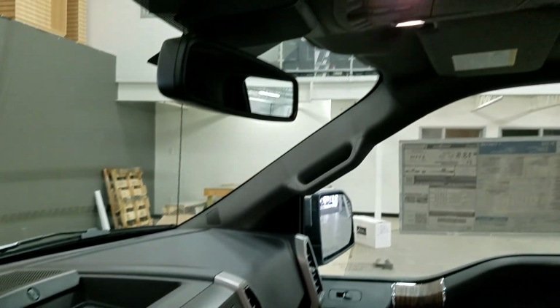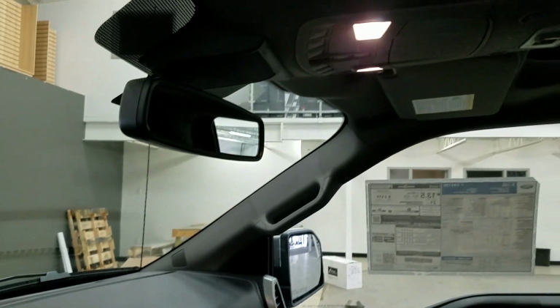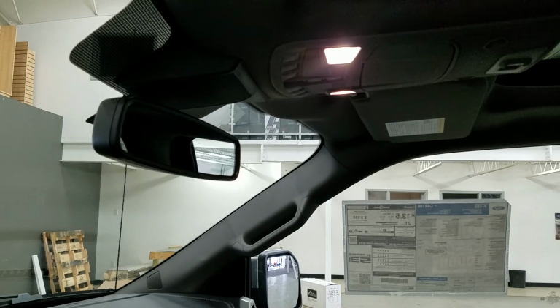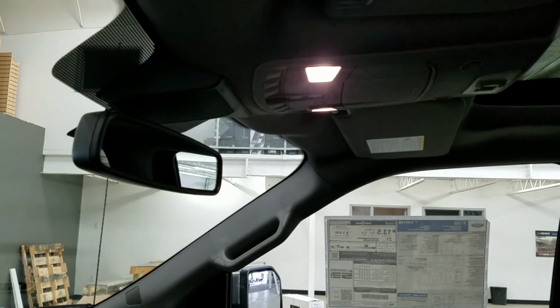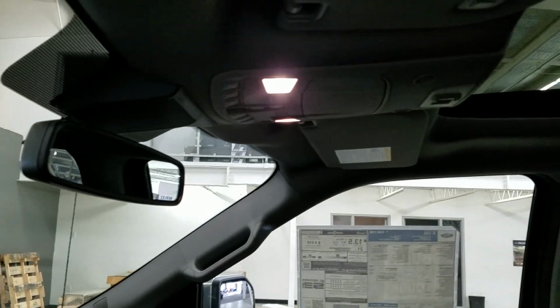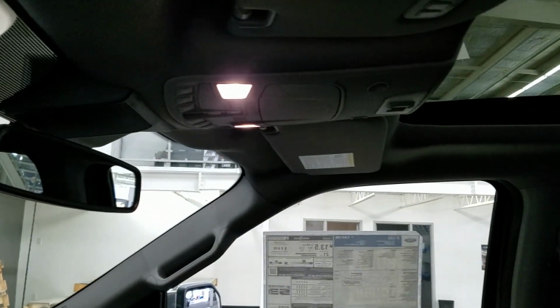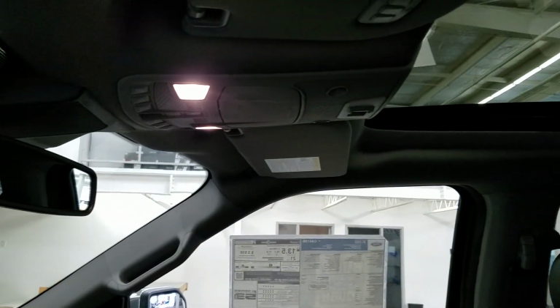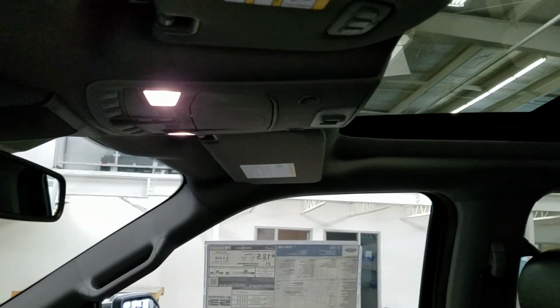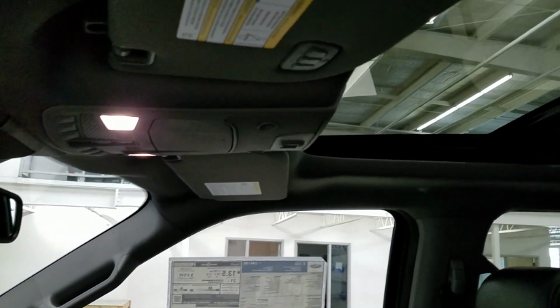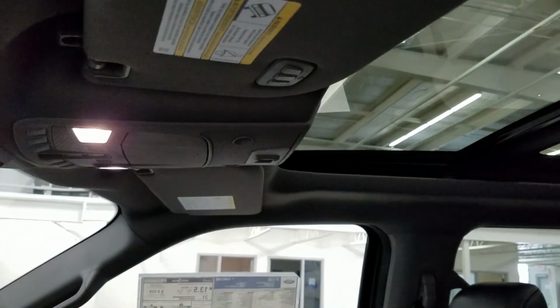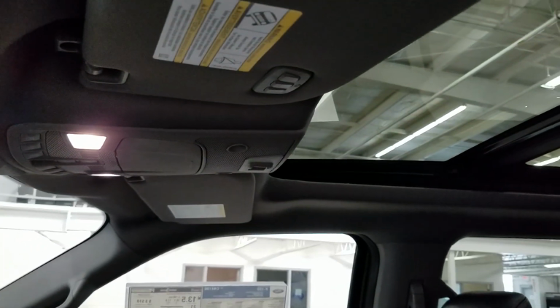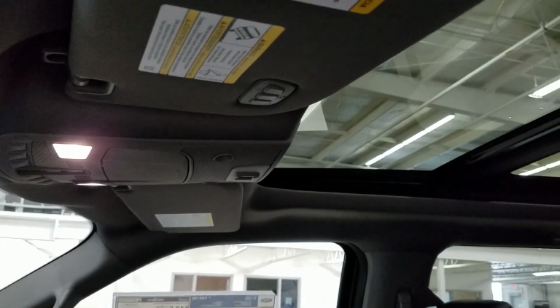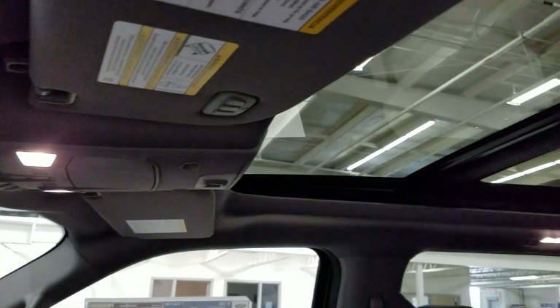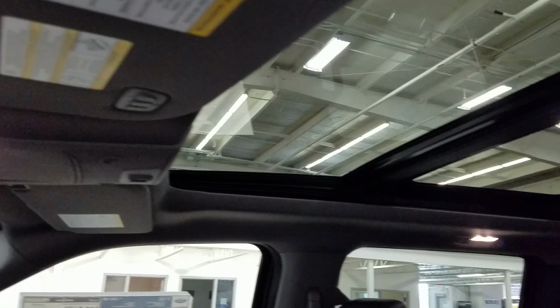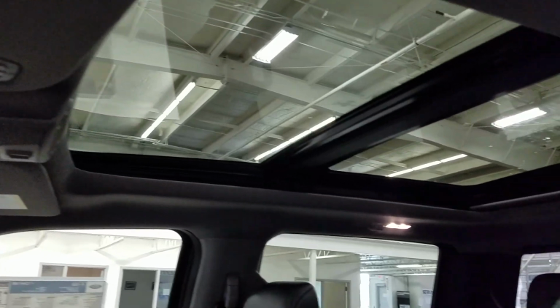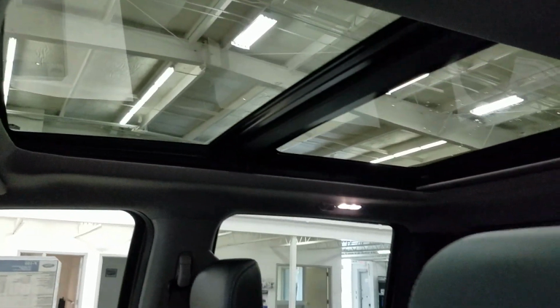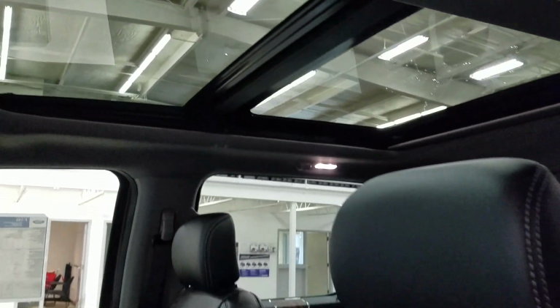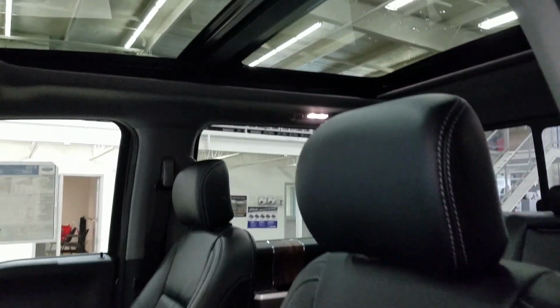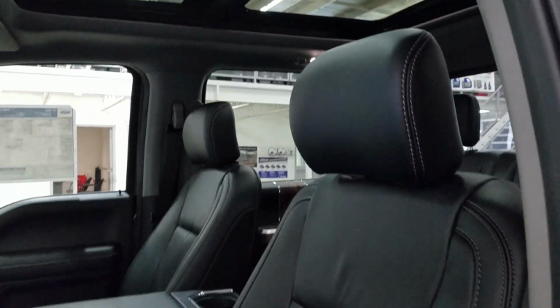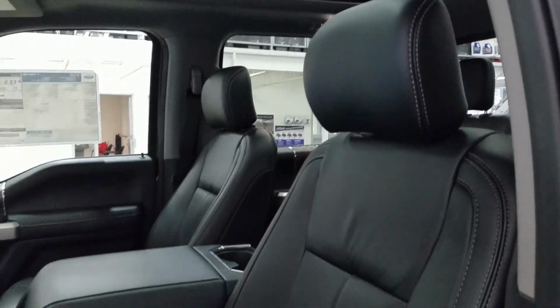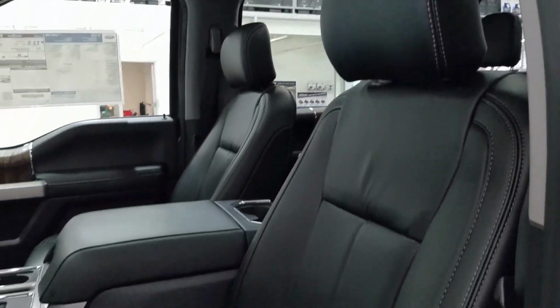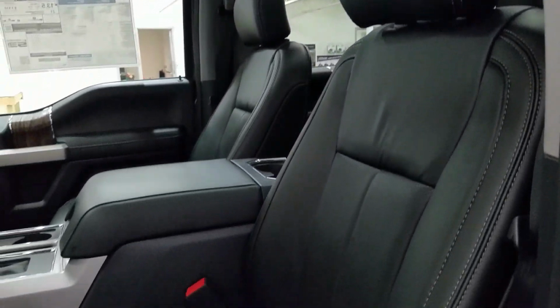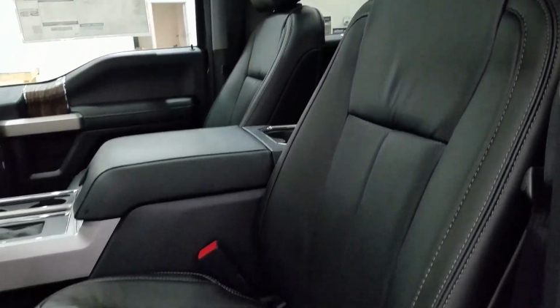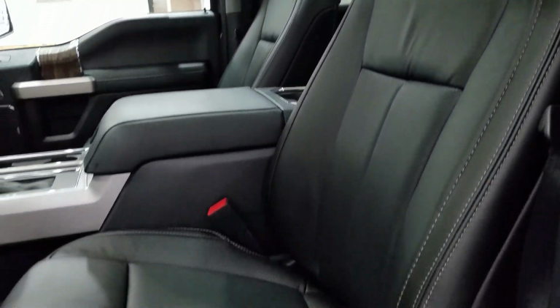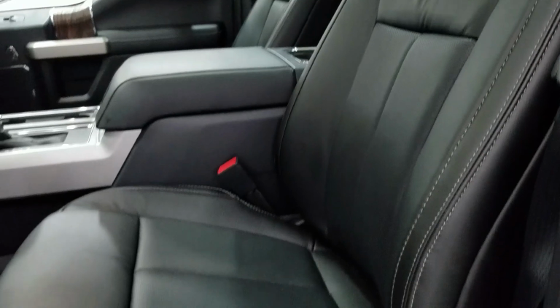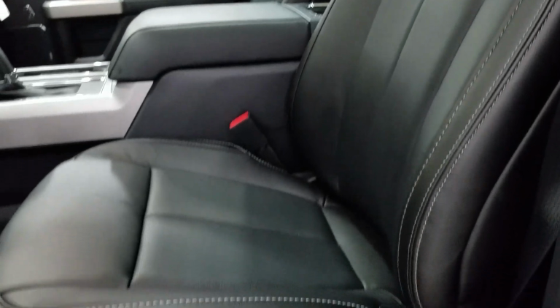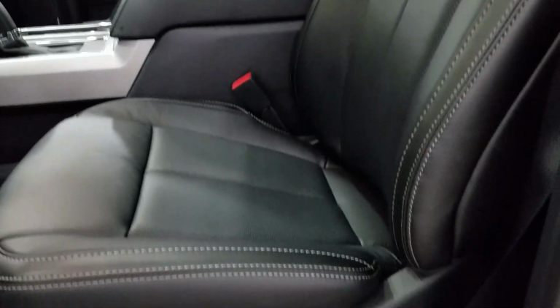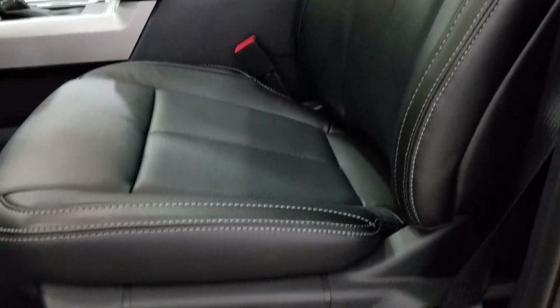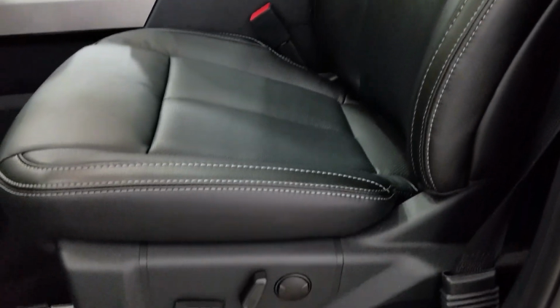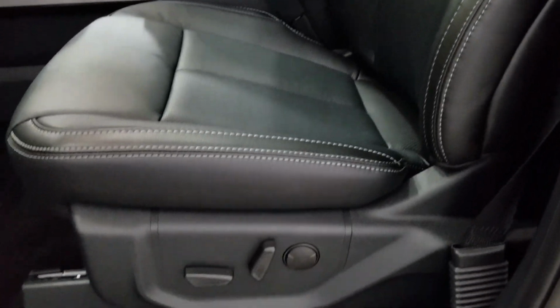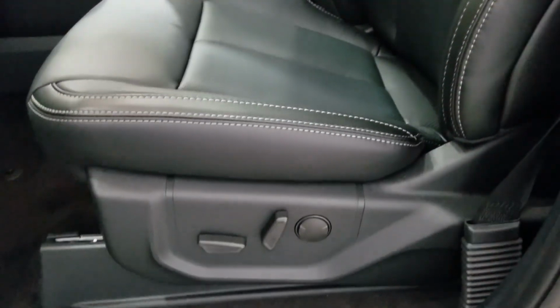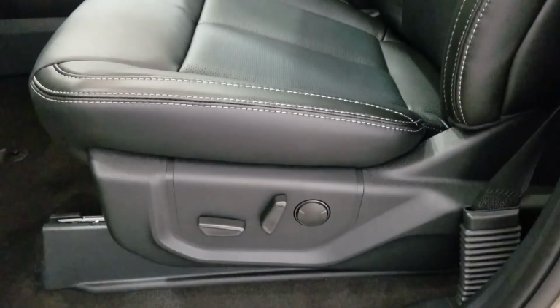Up above we have our auto-dimming rearview mirror, with the cabin lights to provide ambient lighting. We also have three garage door opener controls, and our beautiful twin-panel moonroof. As we look down at our interior, we have our beautiful black leather seating that comes with fully adjustable seats with lumbar support for both driver and passenger.